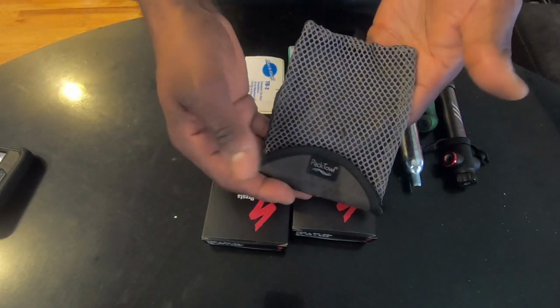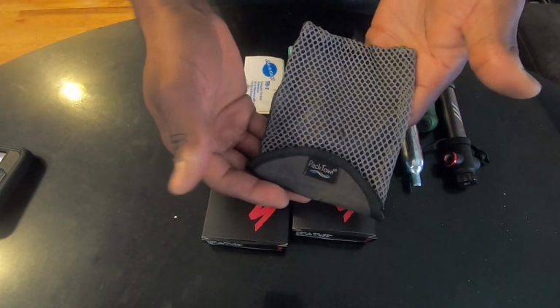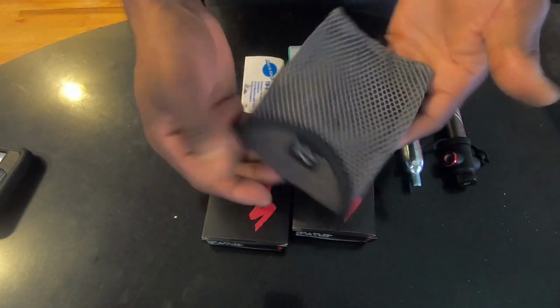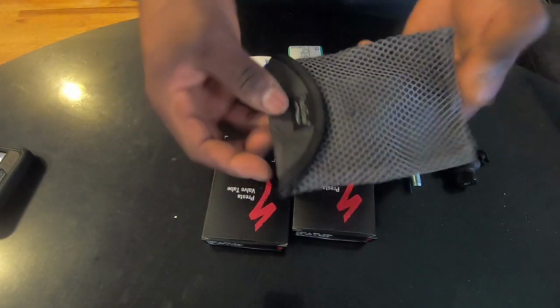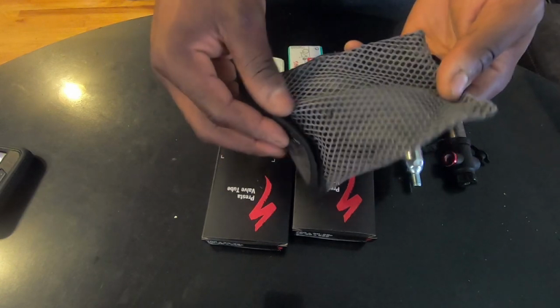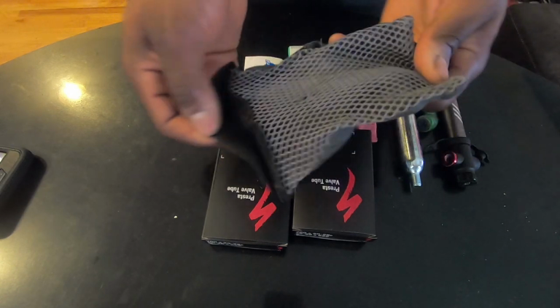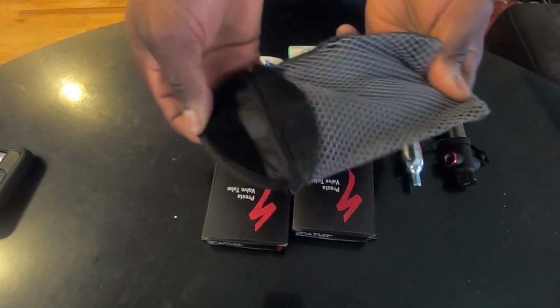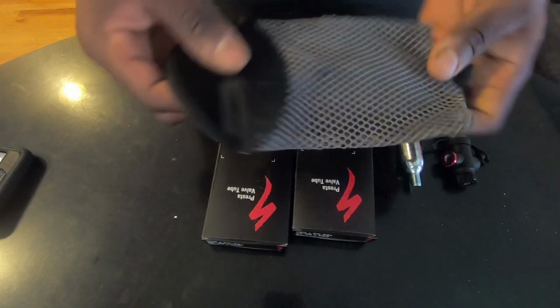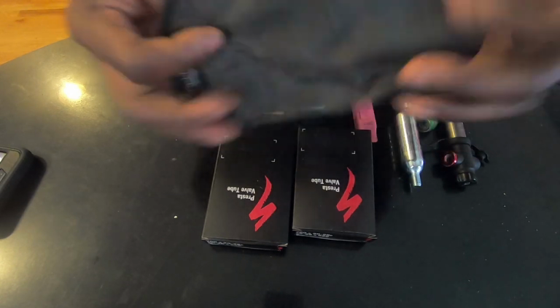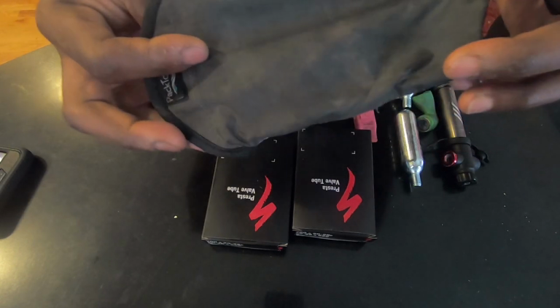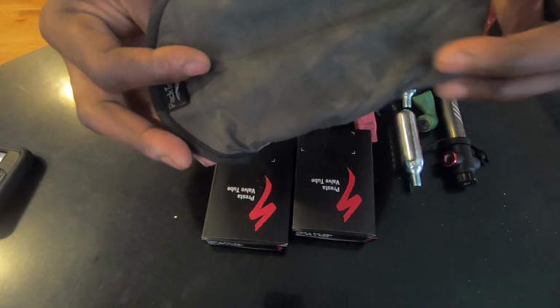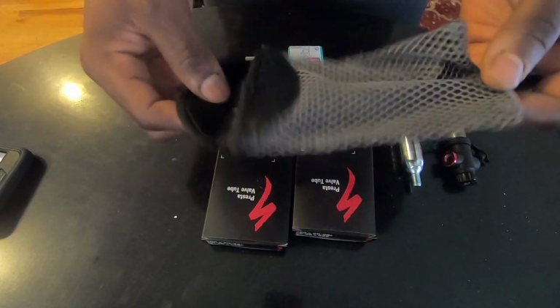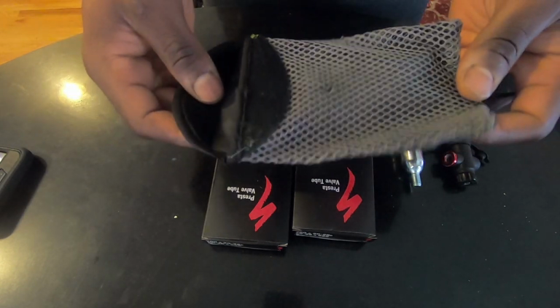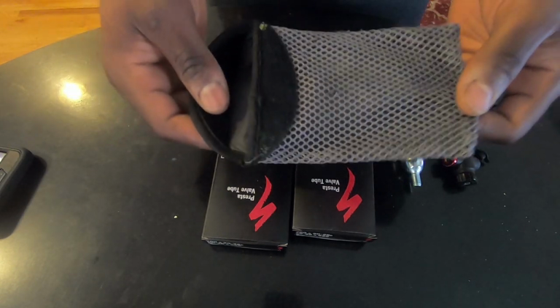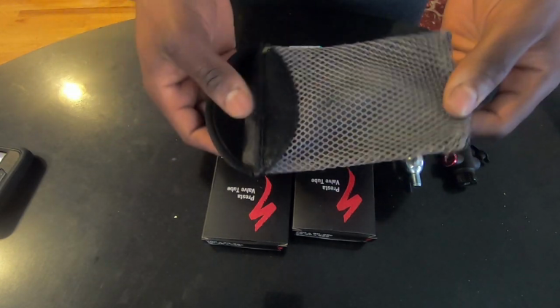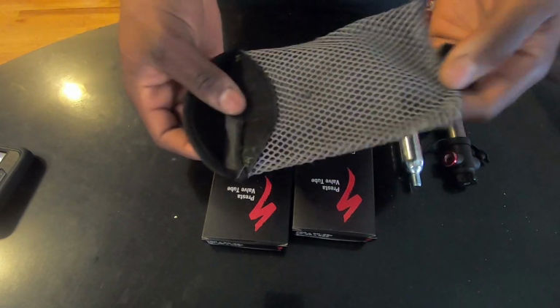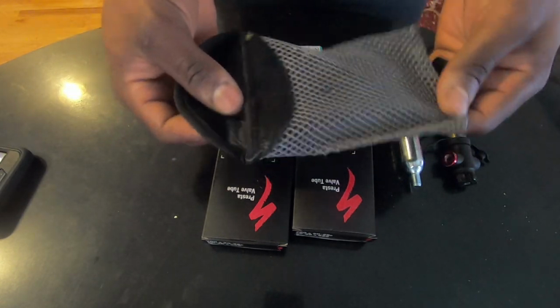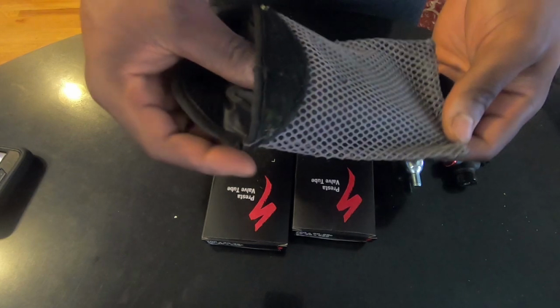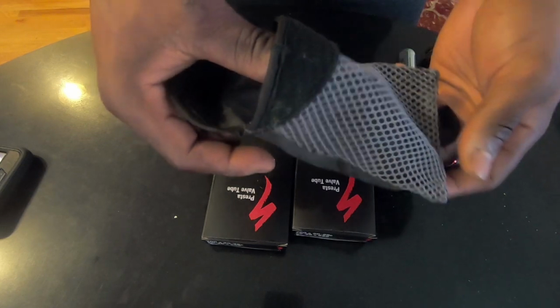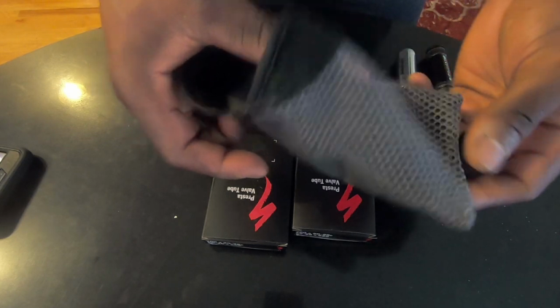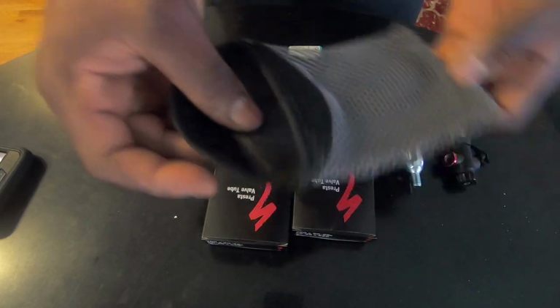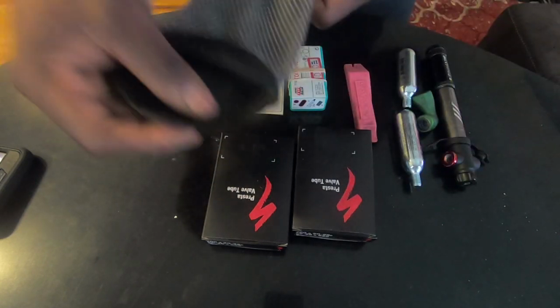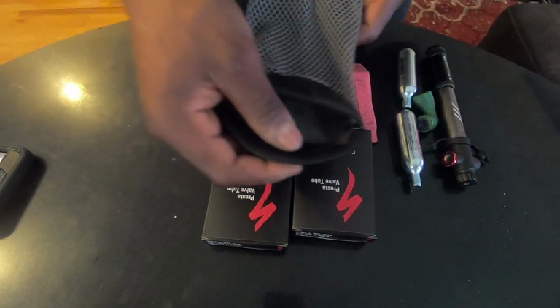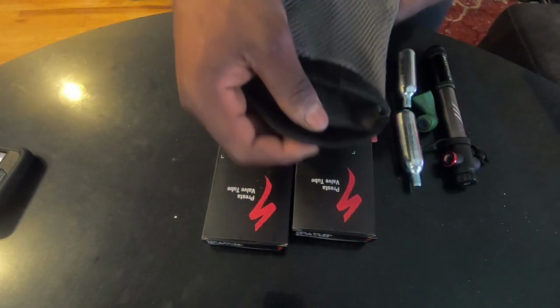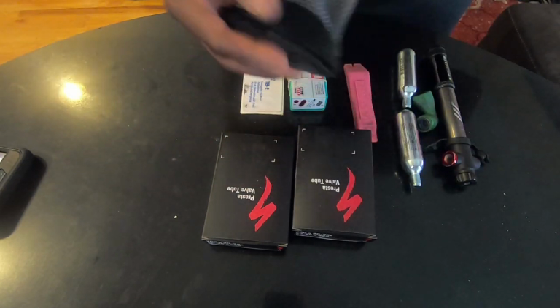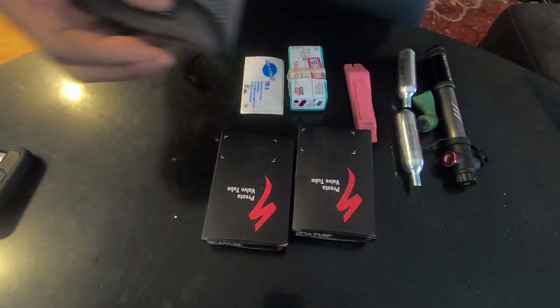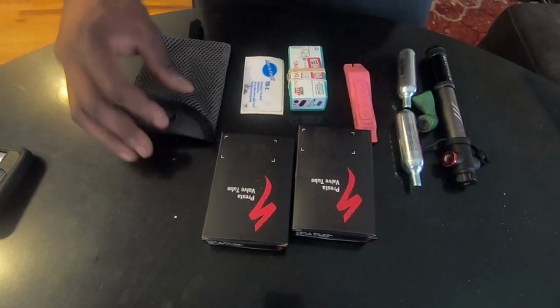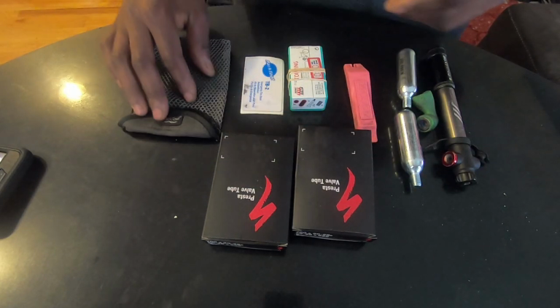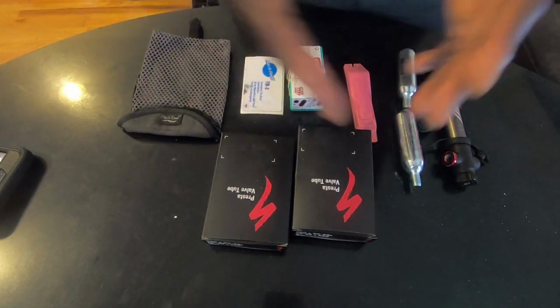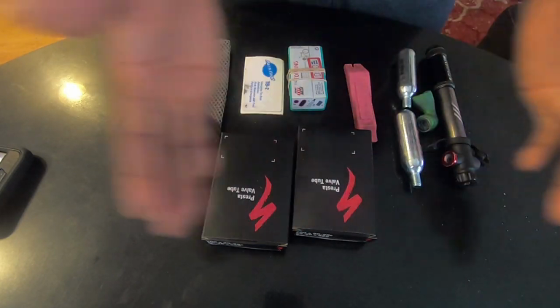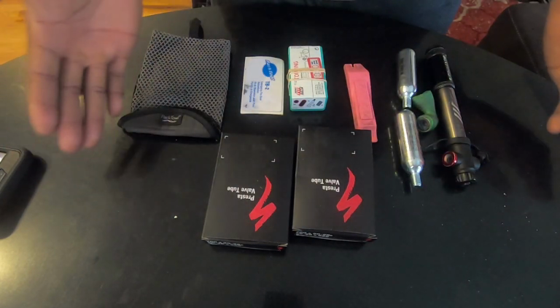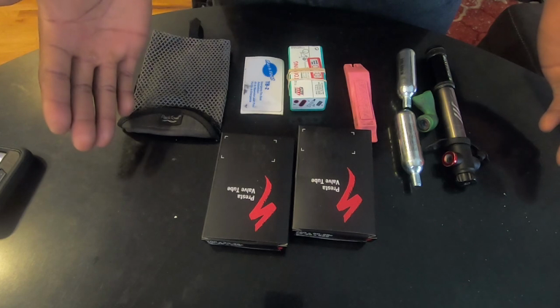I put everything inside this little pack towel I got a while back from REI. It's a nice size to pack everything into. I'm going to show you how to pack all these items inside this pack towel case.